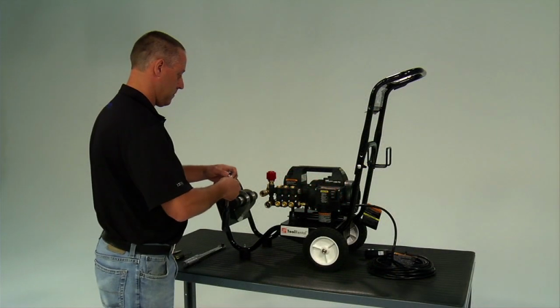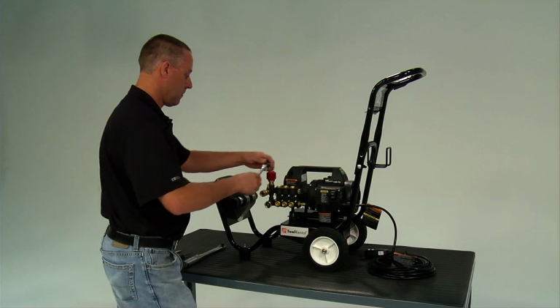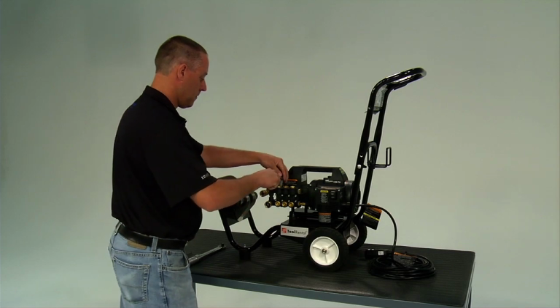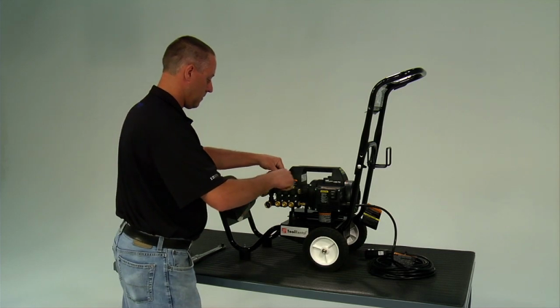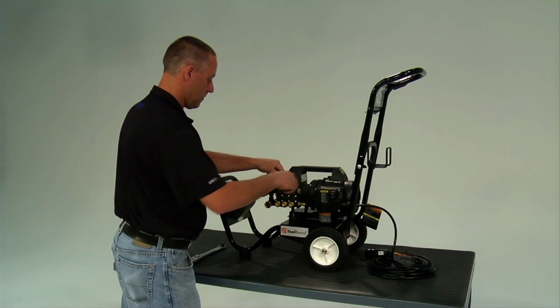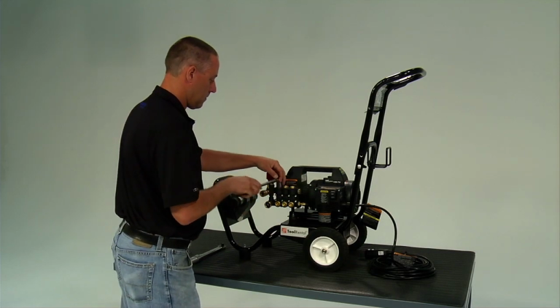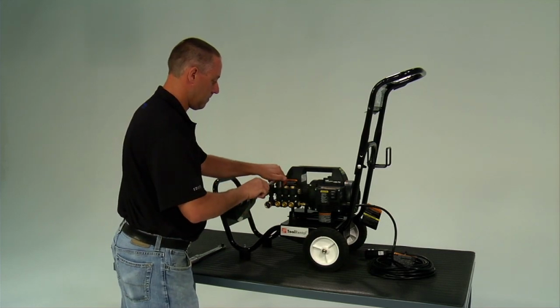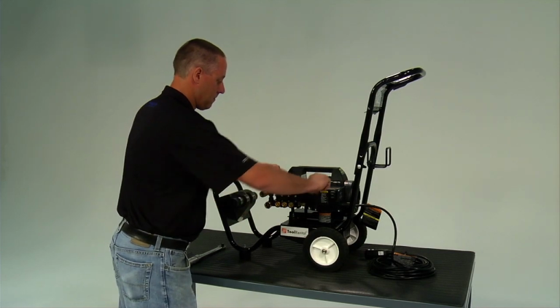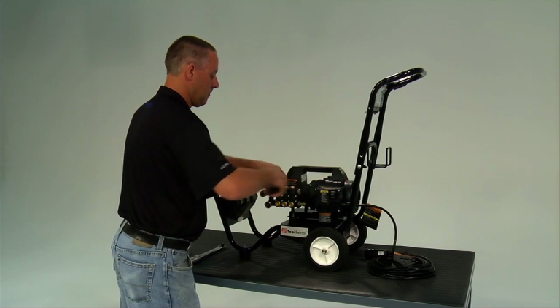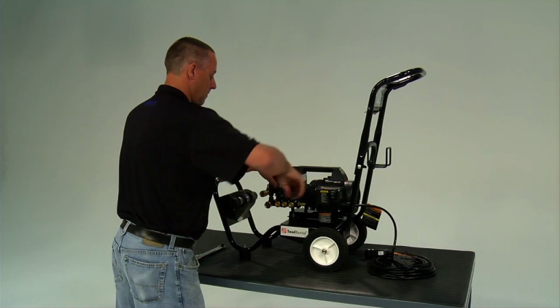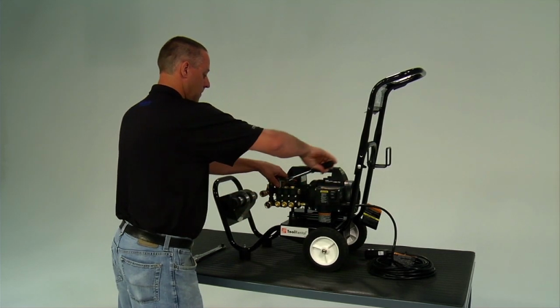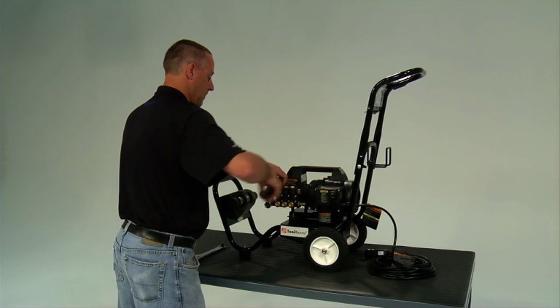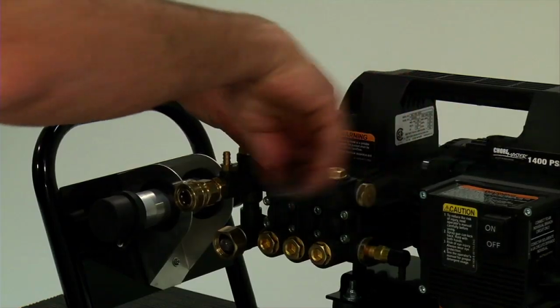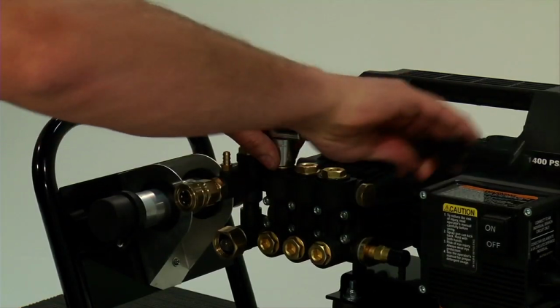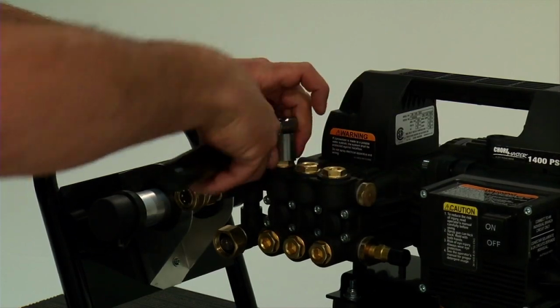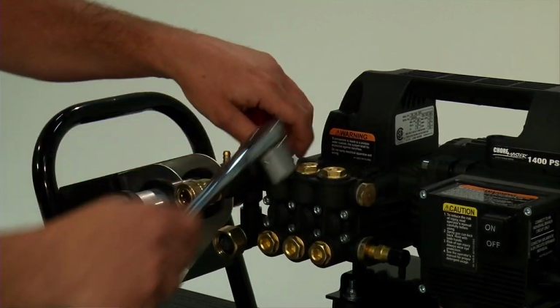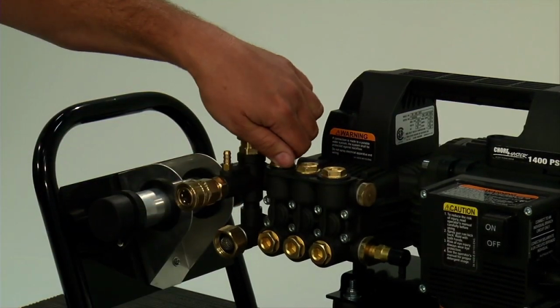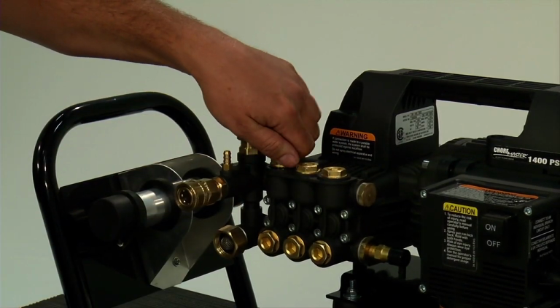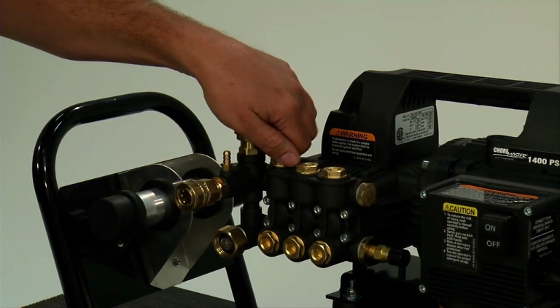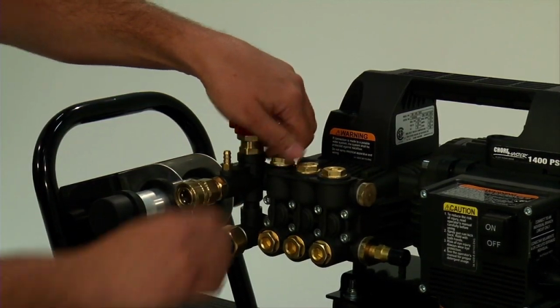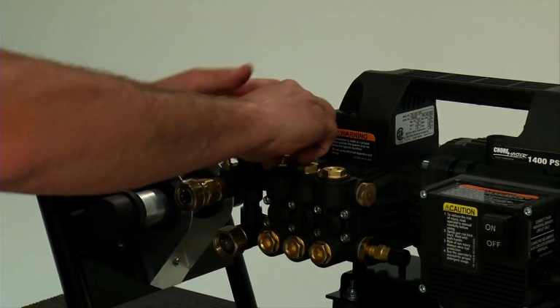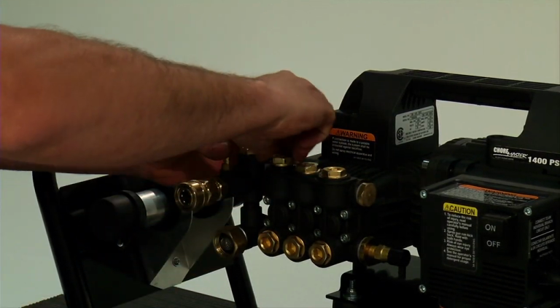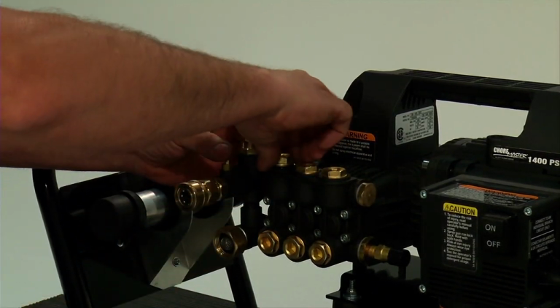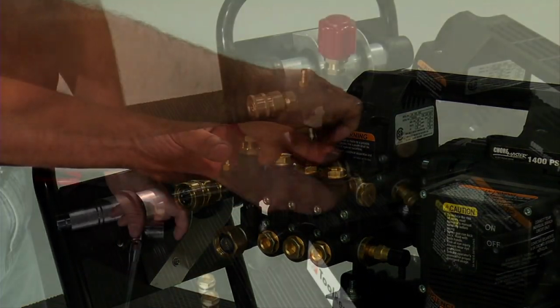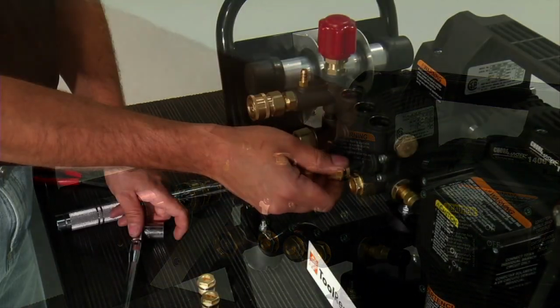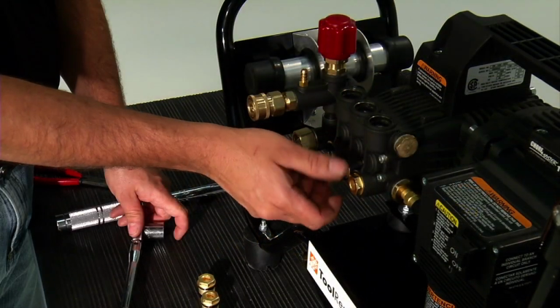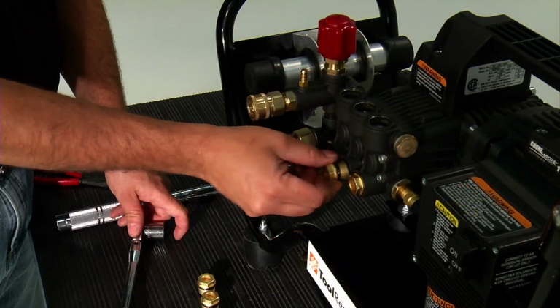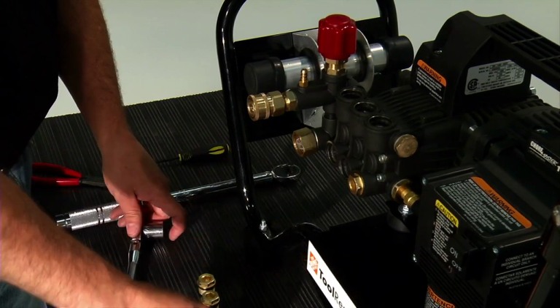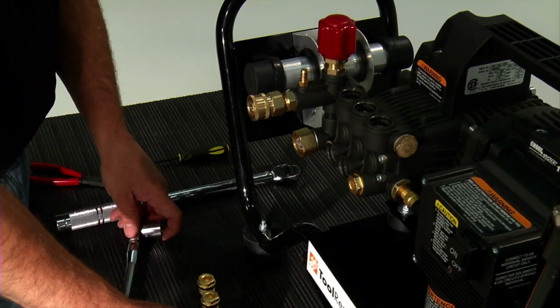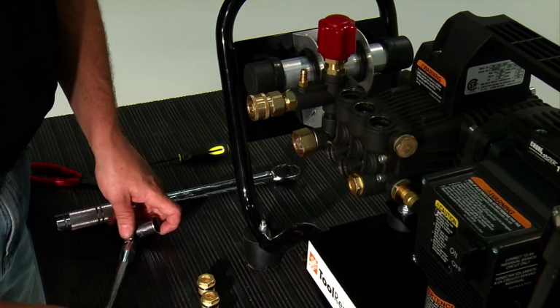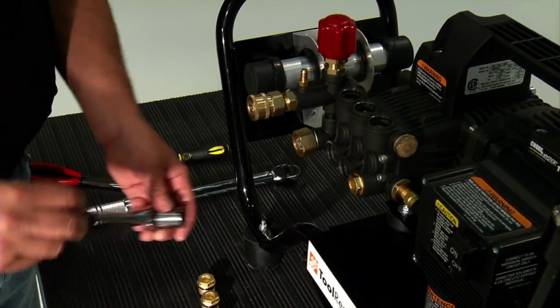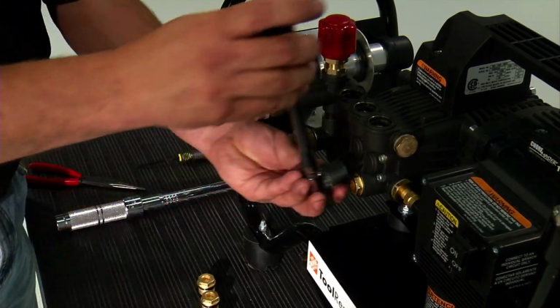Using the 13/16 inch socket and ratchet, remove the six pump head valve caps. Three caps are located on the top of the pump head and three caps are located on the front of the pump head.